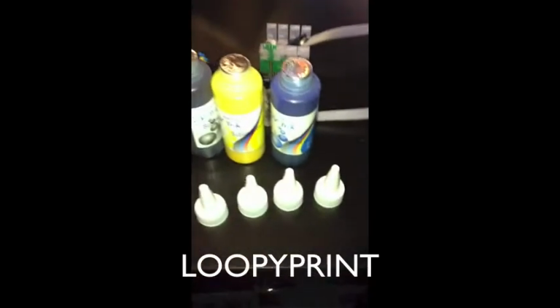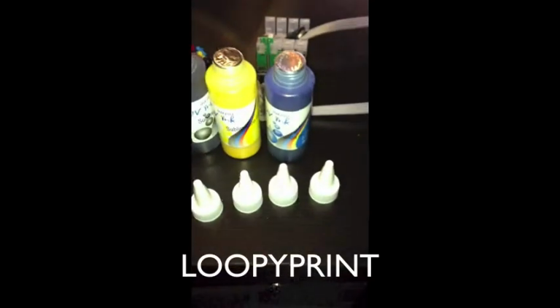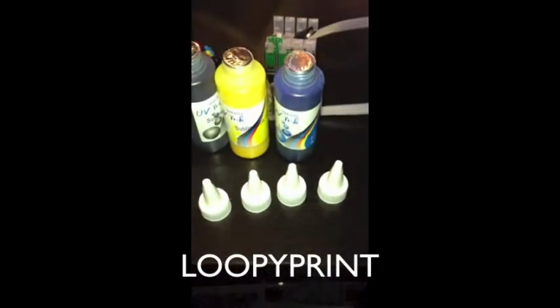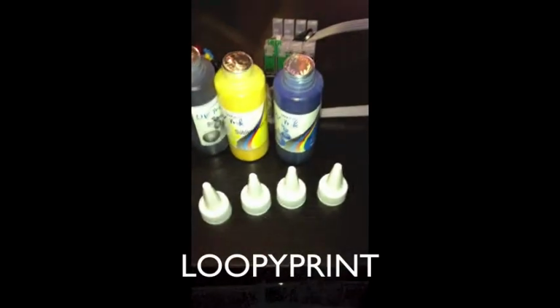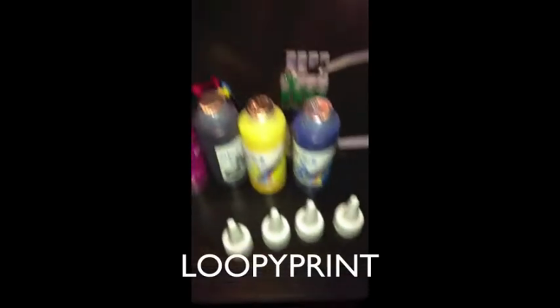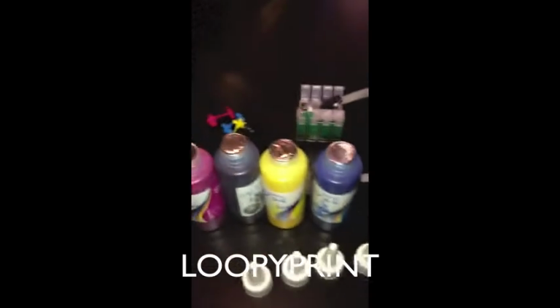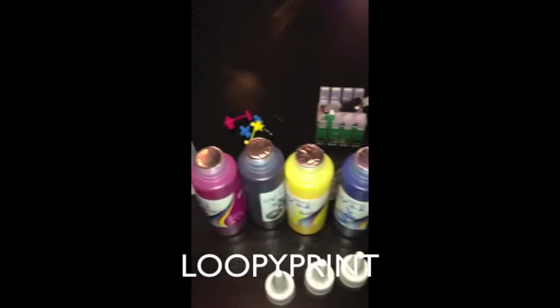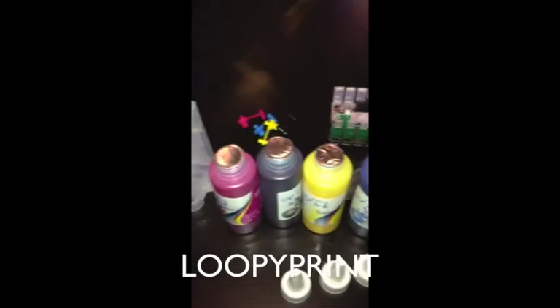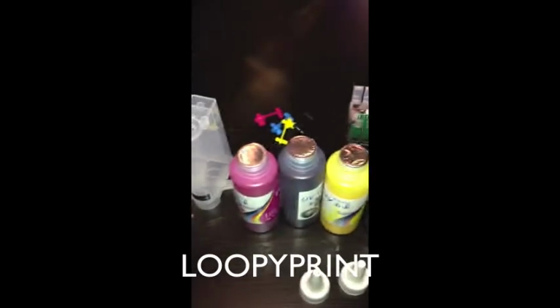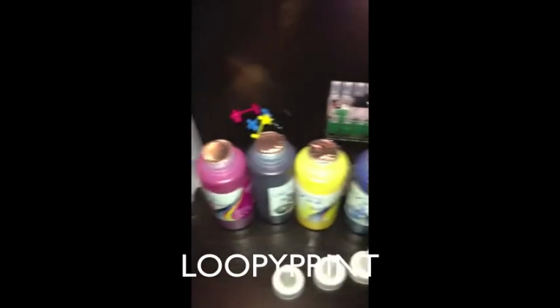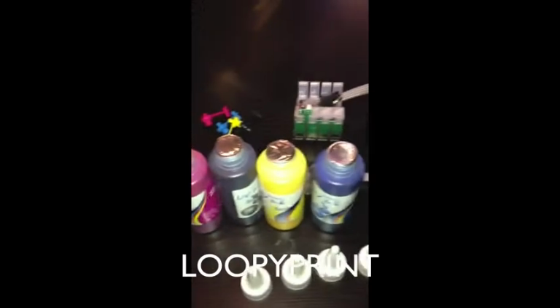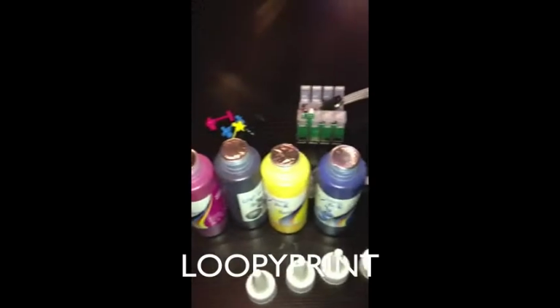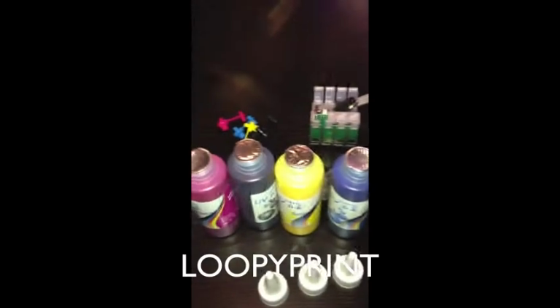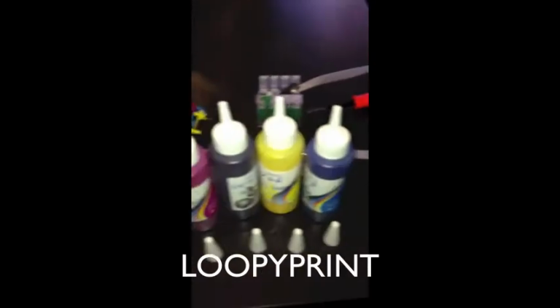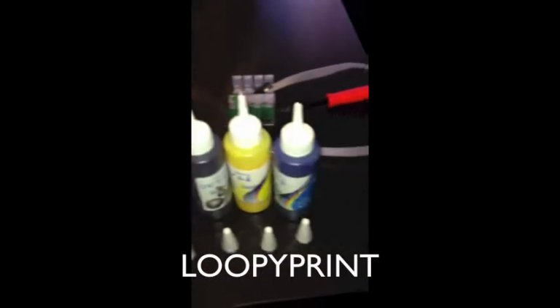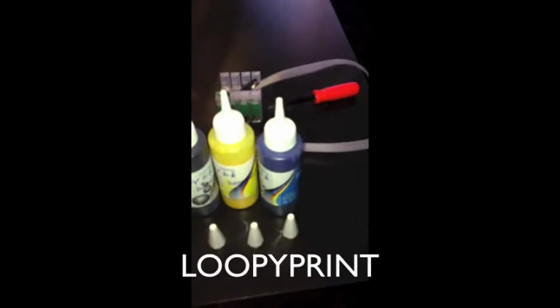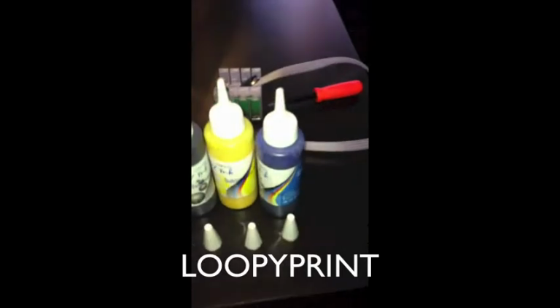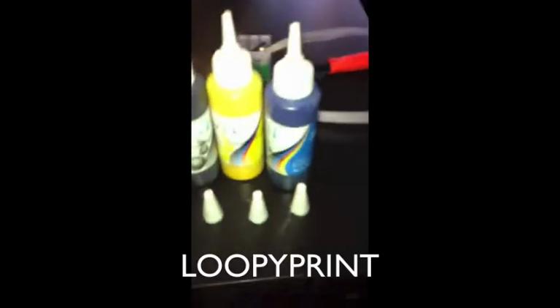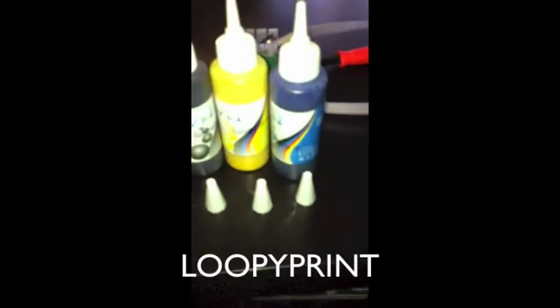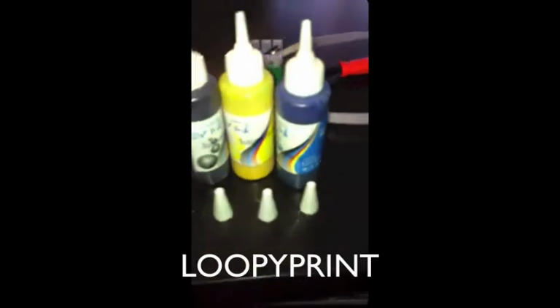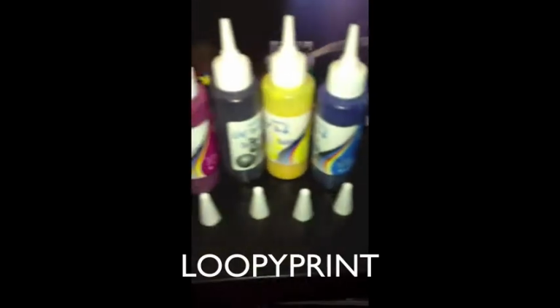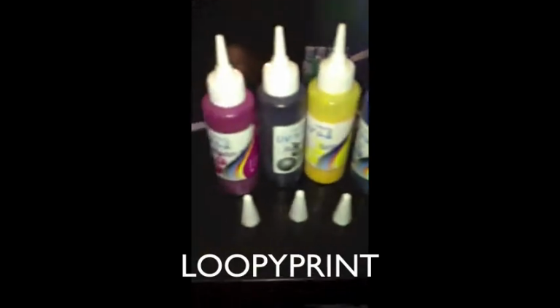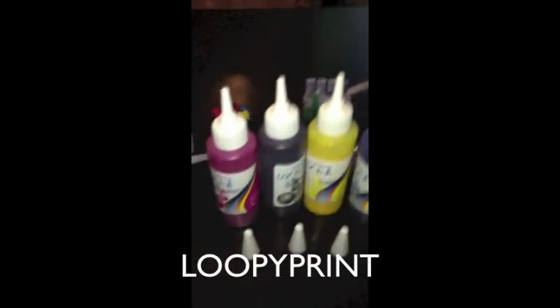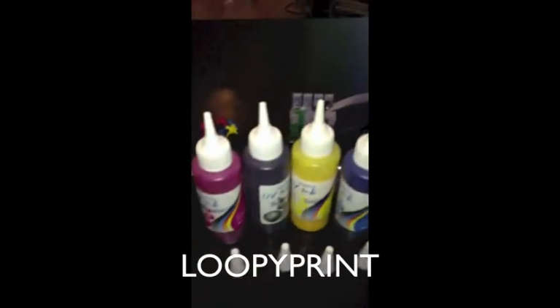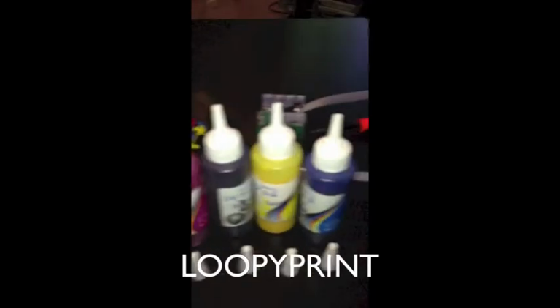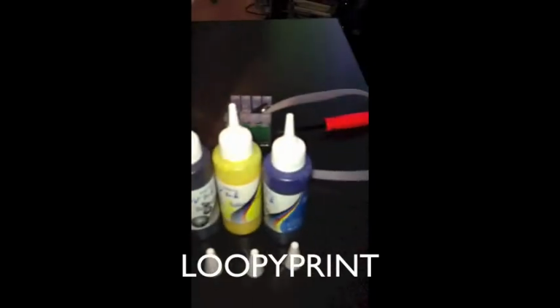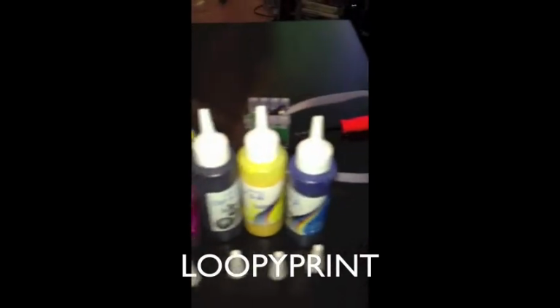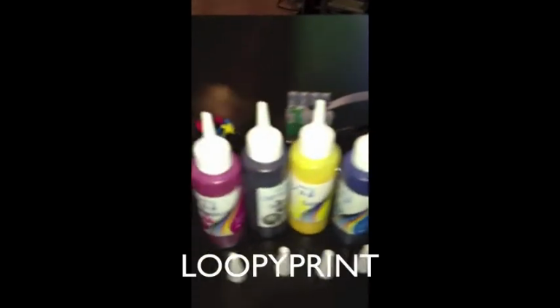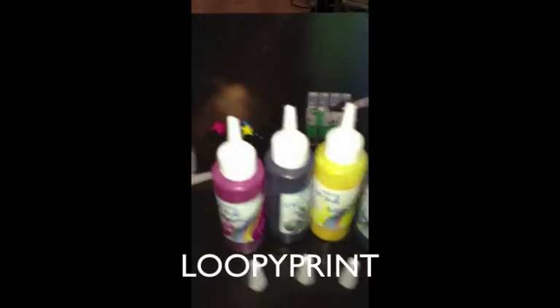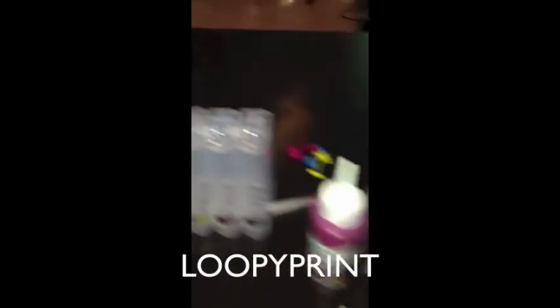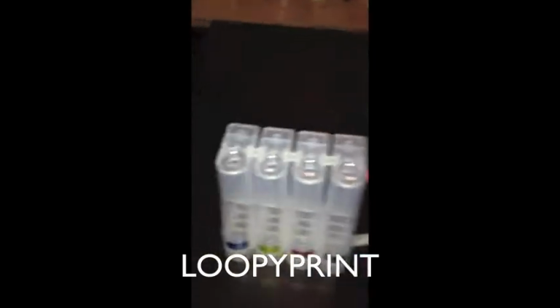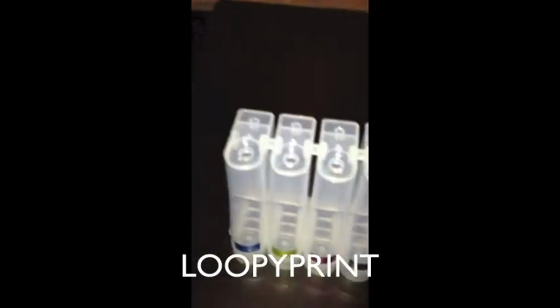Unscrew the lids on the ink and remove the foil seals. Now screw the lids back on and remove the top little lids that are on top.